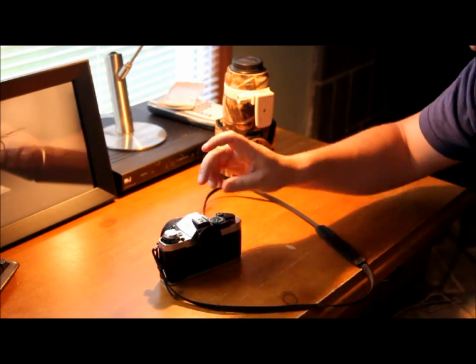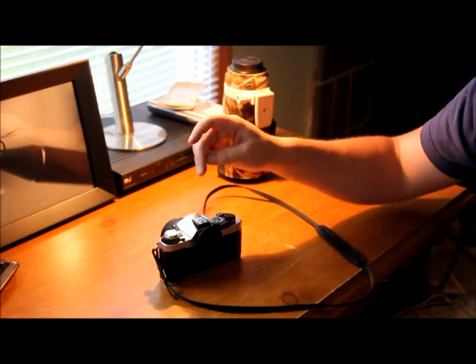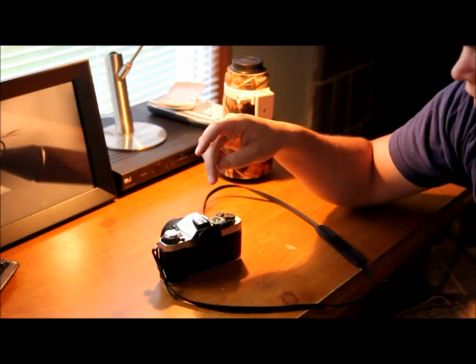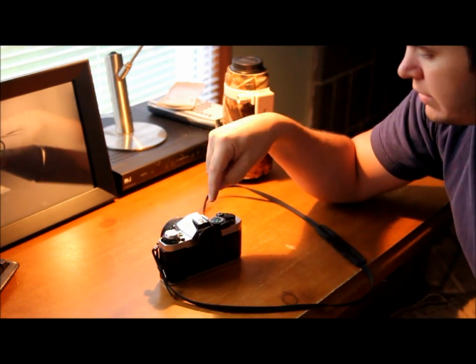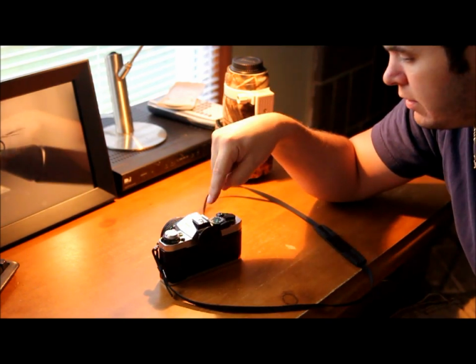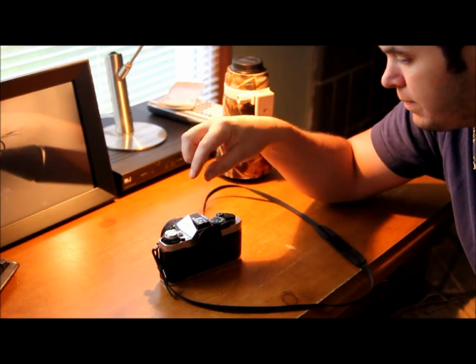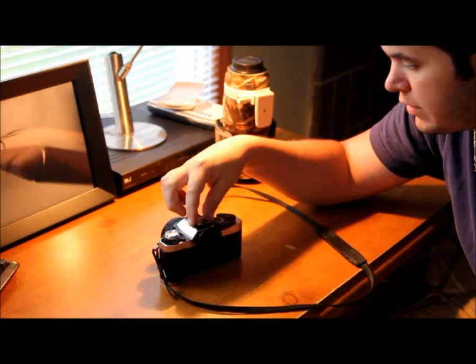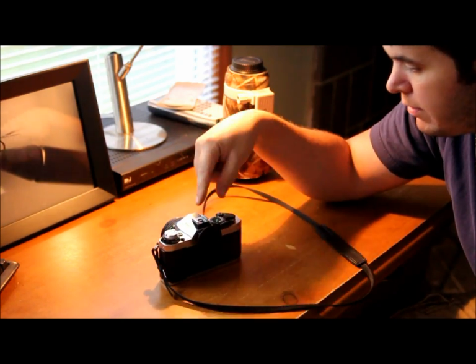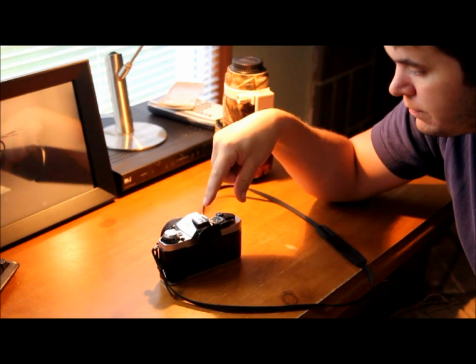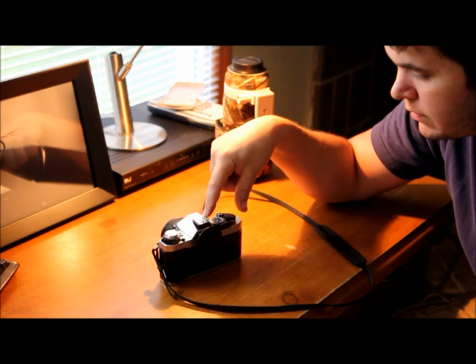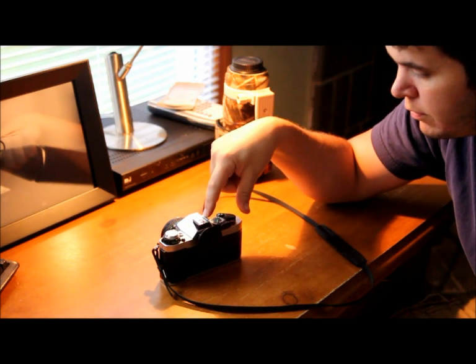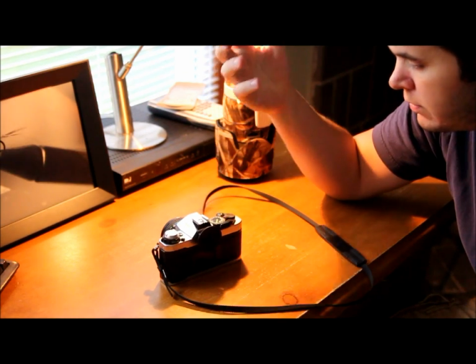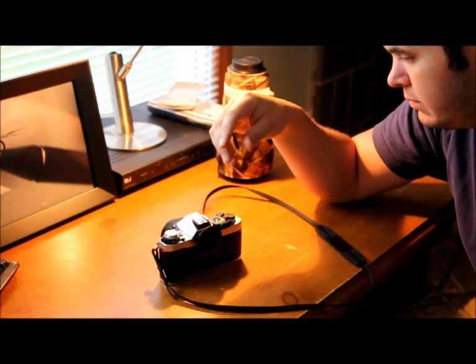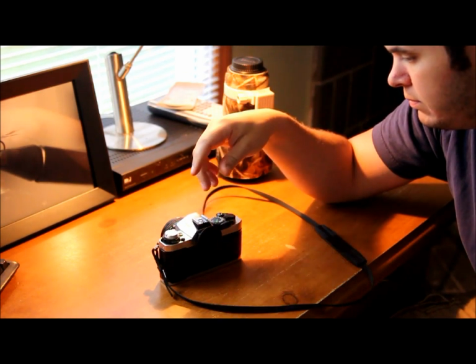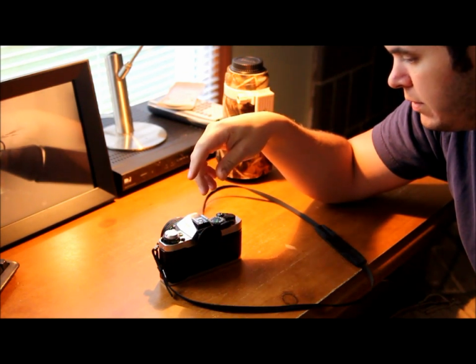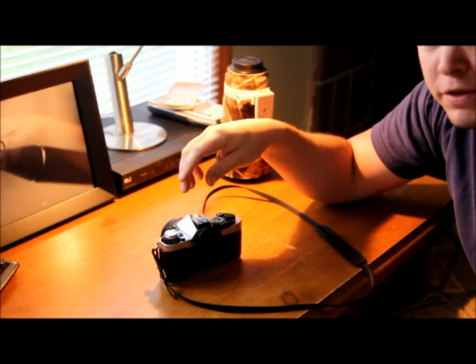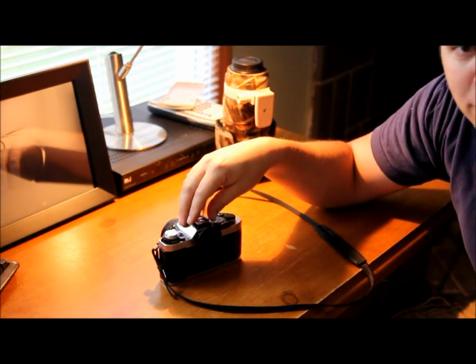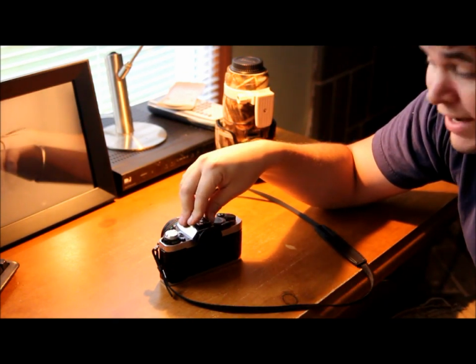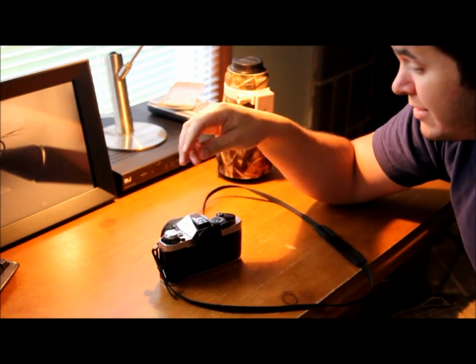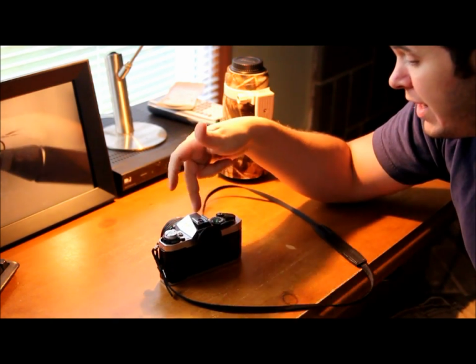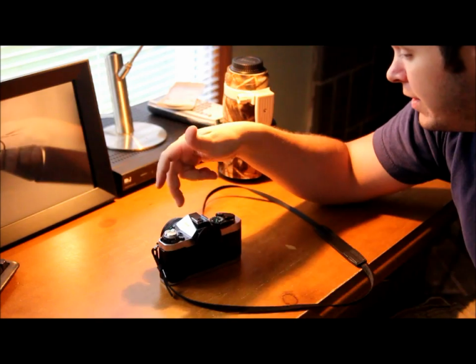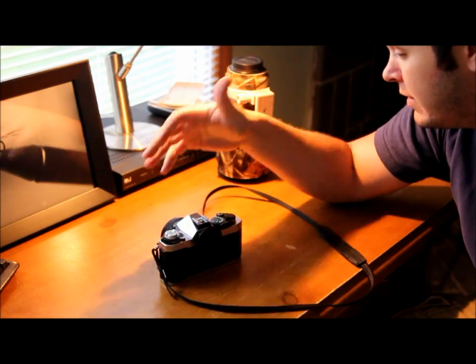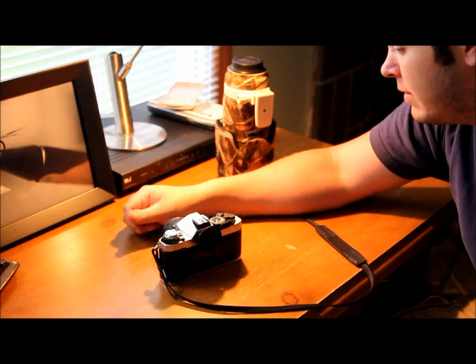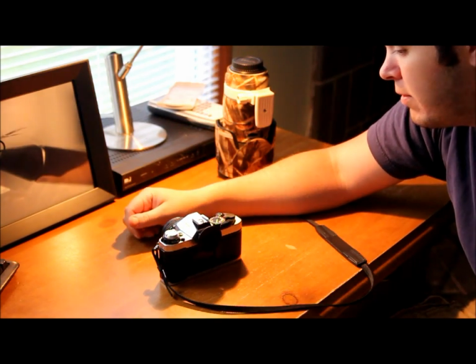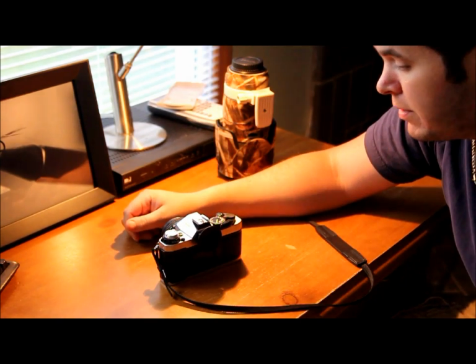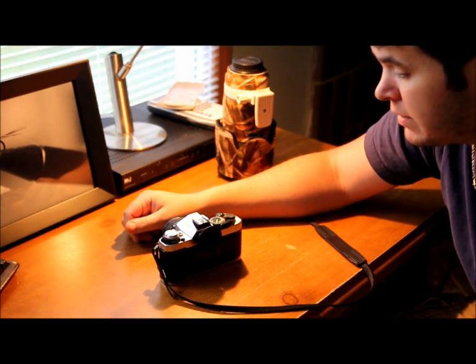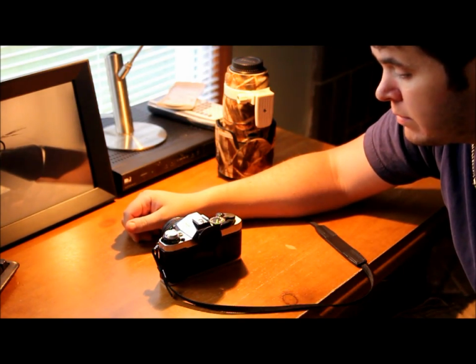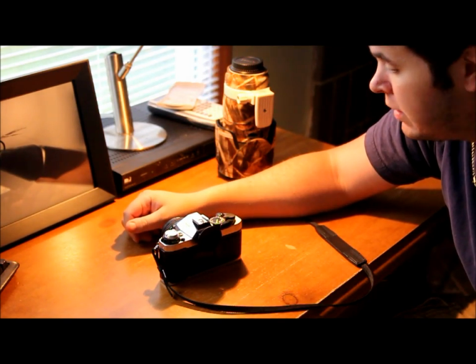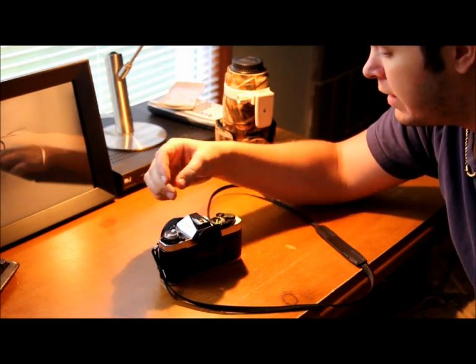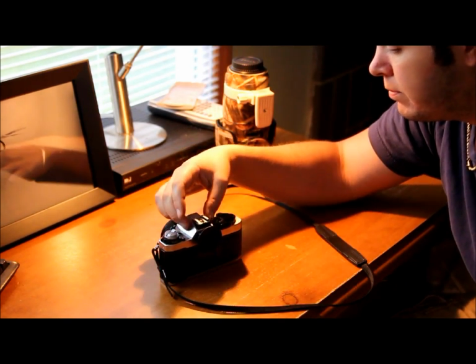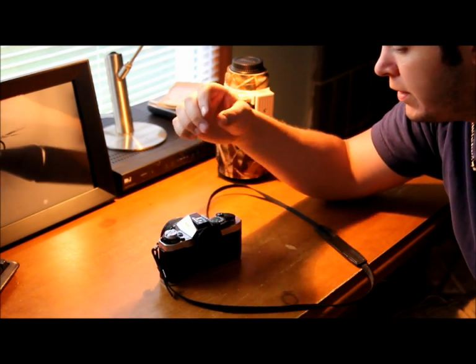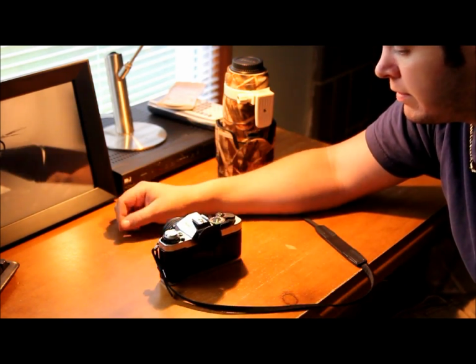The camera also has a hot shoe mount, pretty much just for a flash, which I have for this. It works out pretty nice — I was messing with it the other day, pretty nice flash.